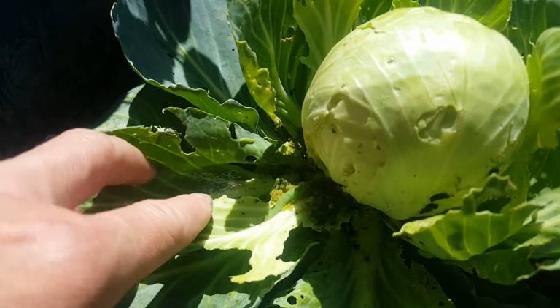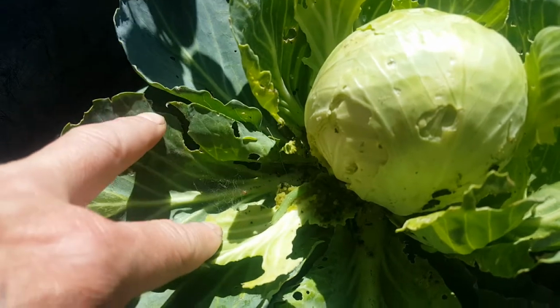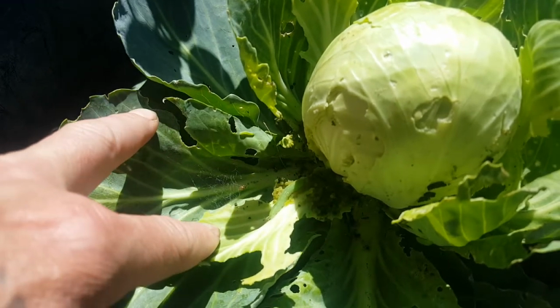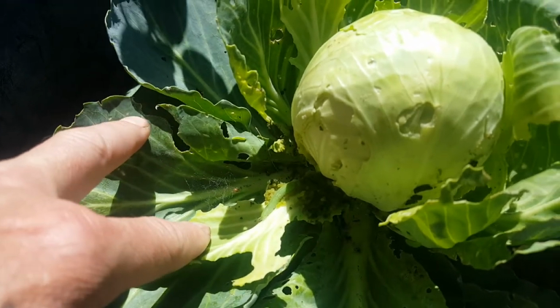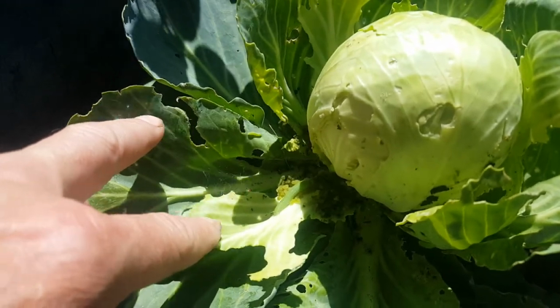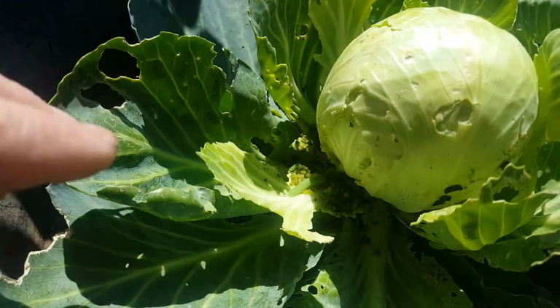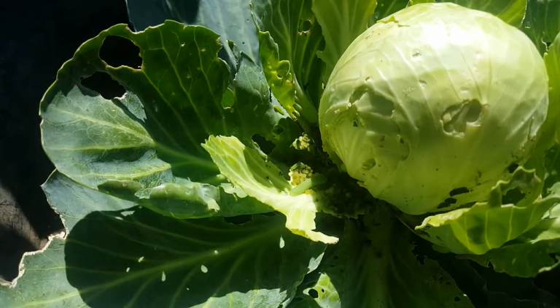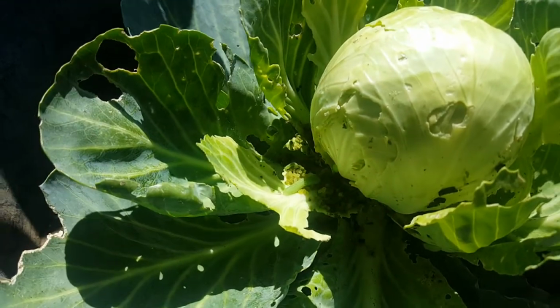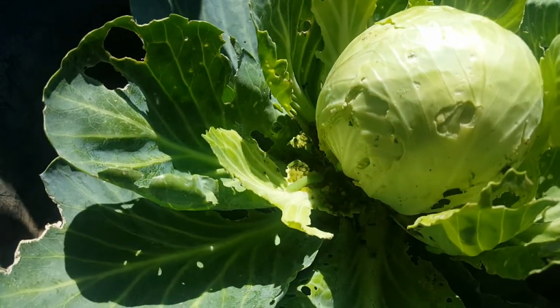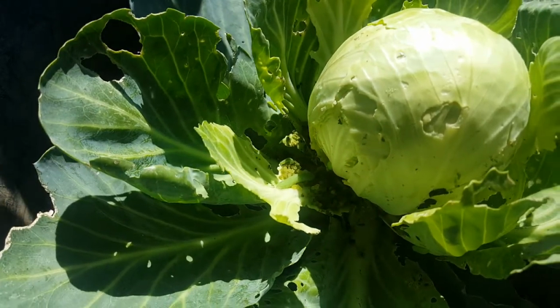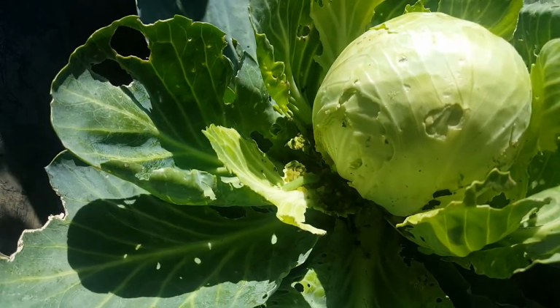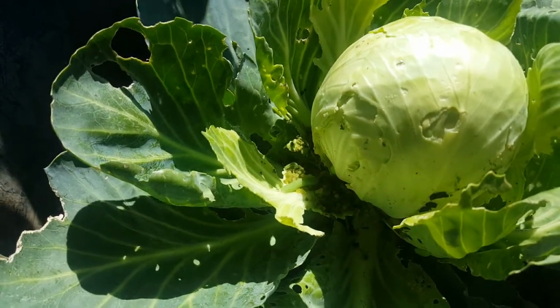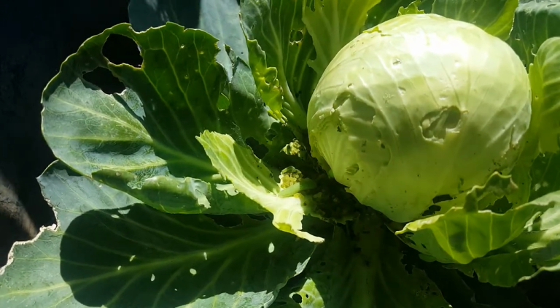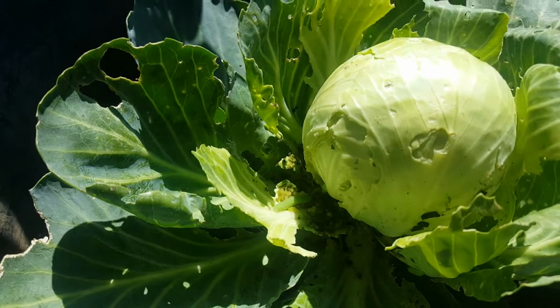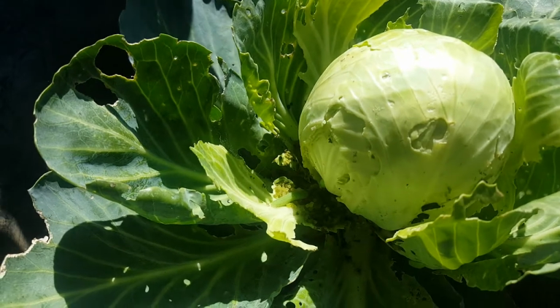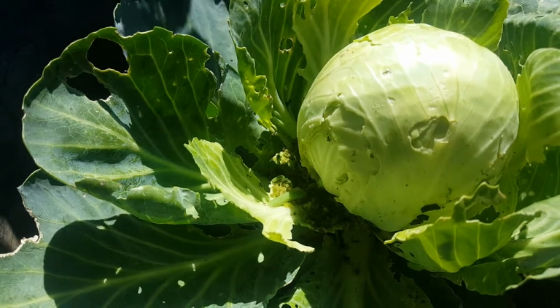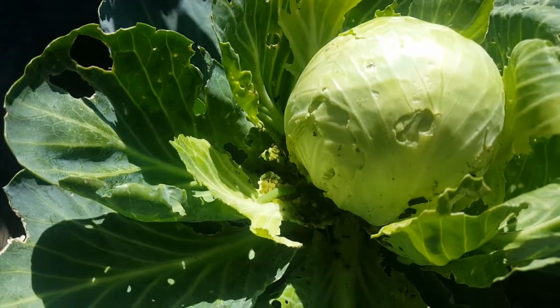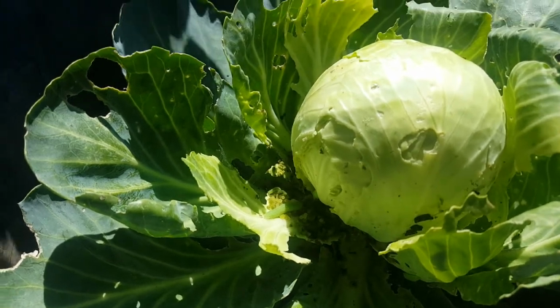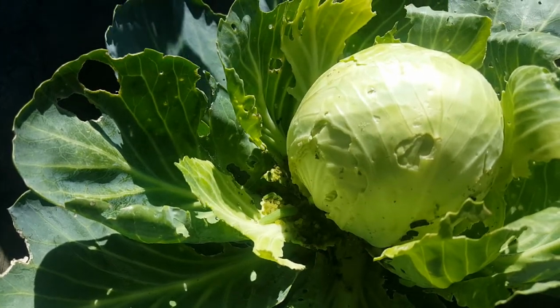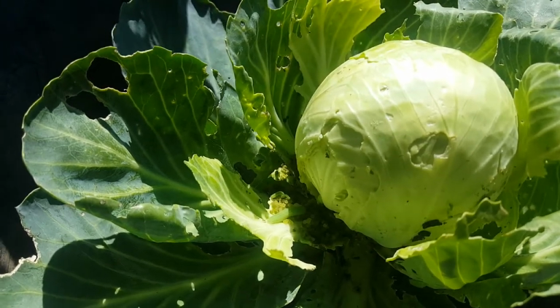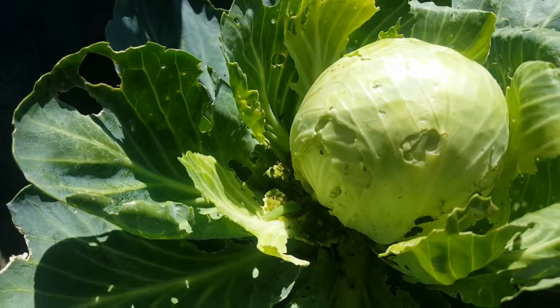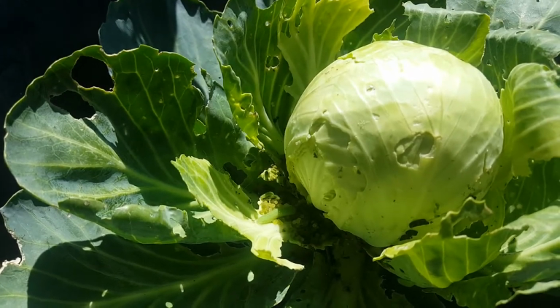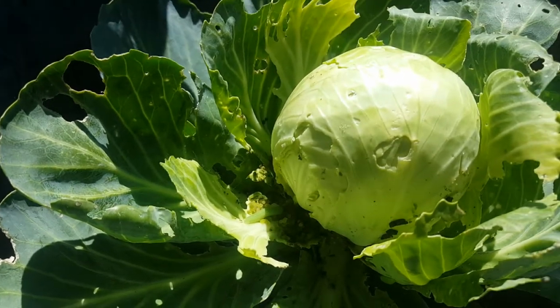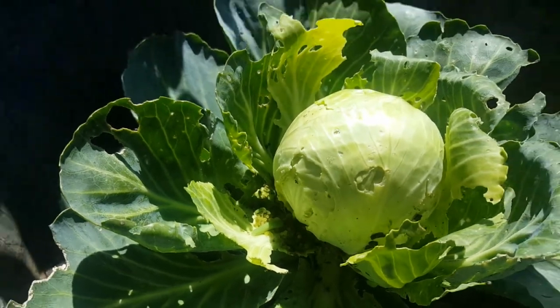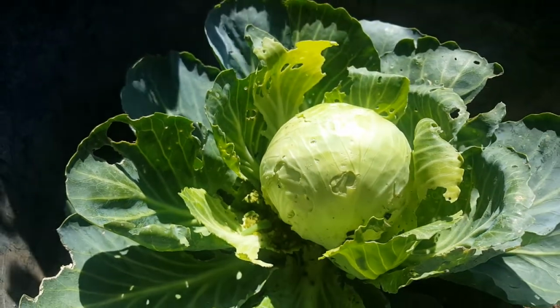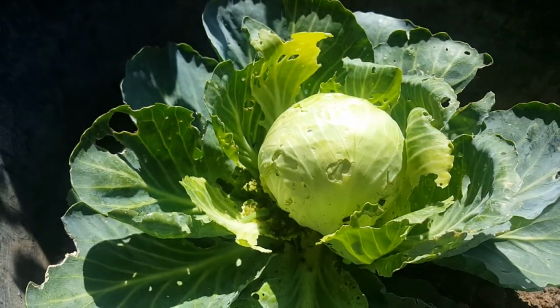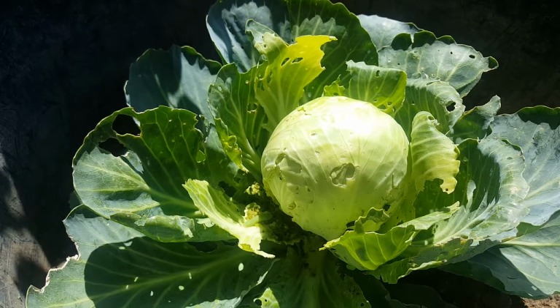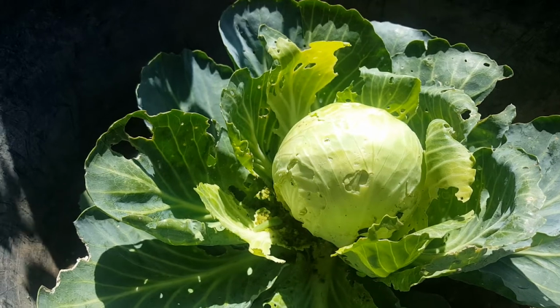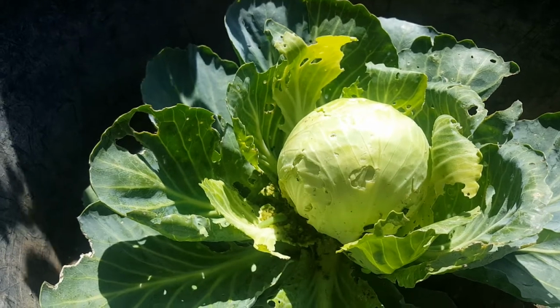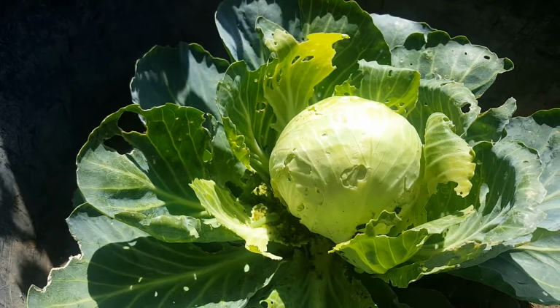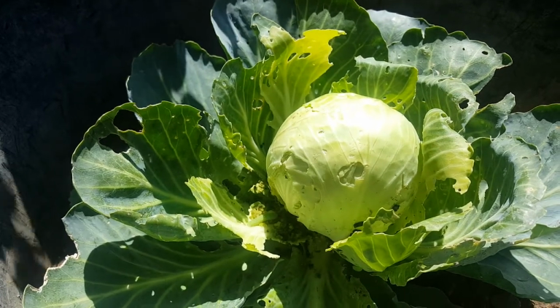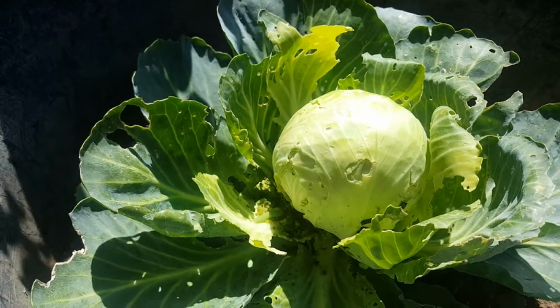Hiding down in the bottom there — hundreds of eggs. You know, nice to see the wildlife, but not destroying my cabbages. Oh well, better luck next time. Bye for now.